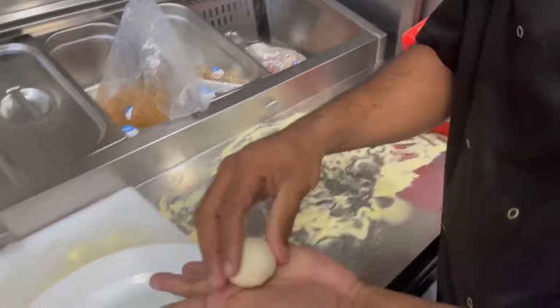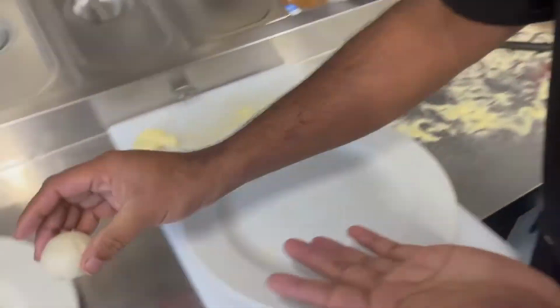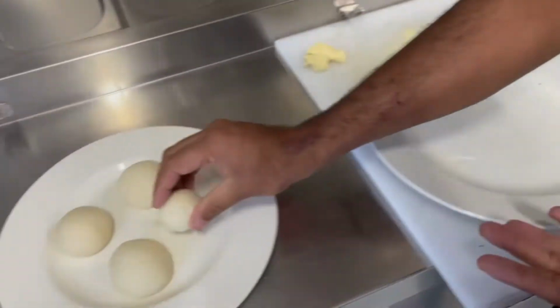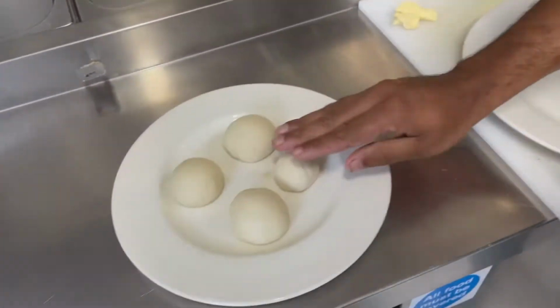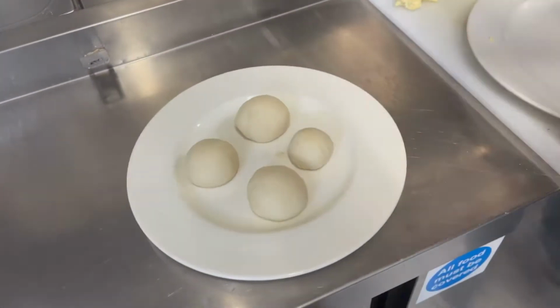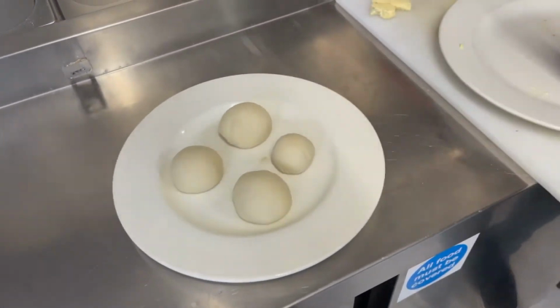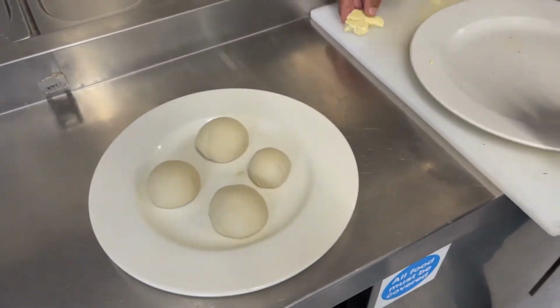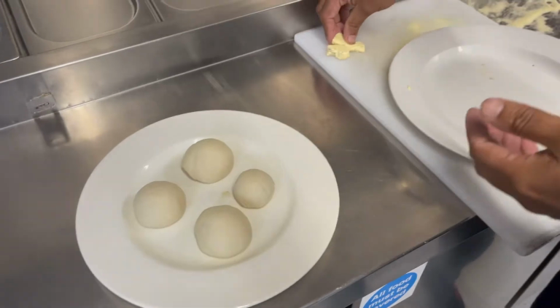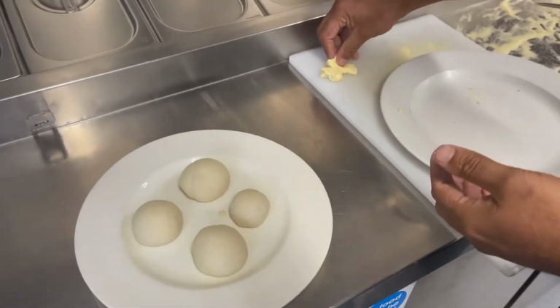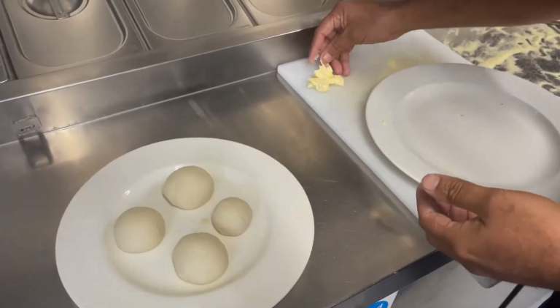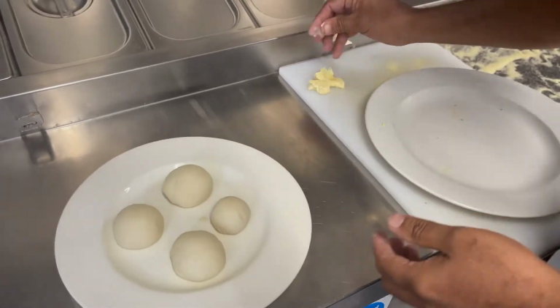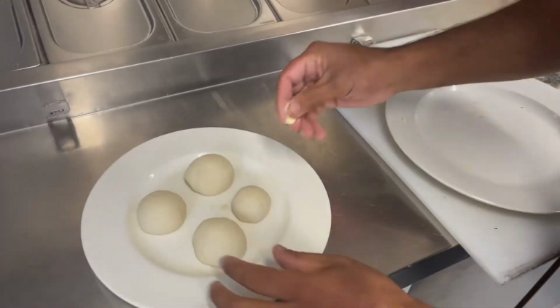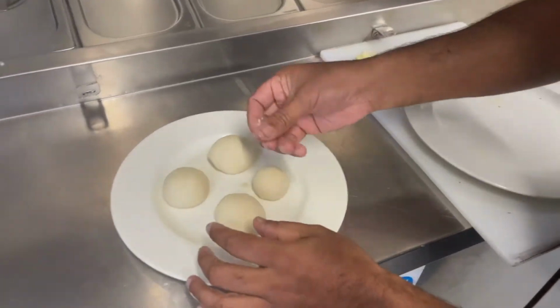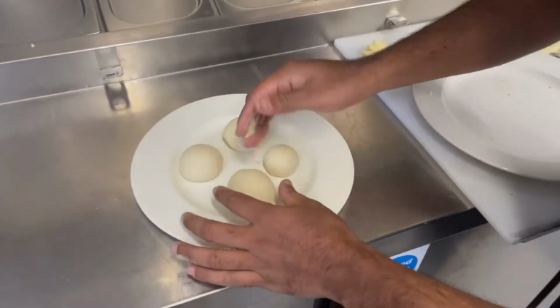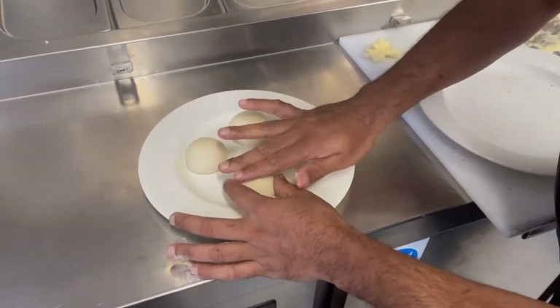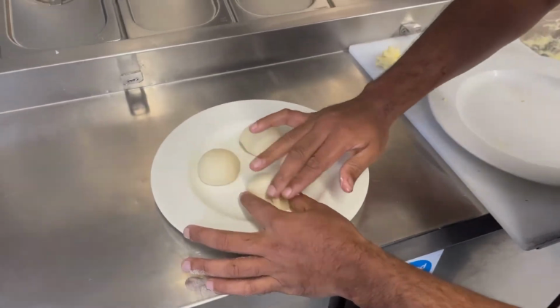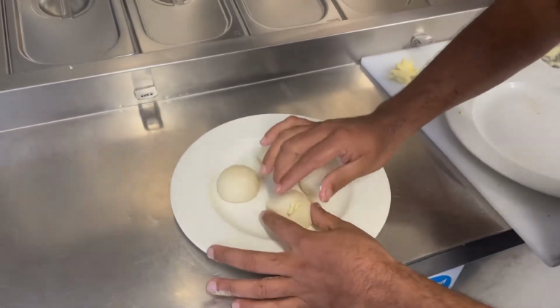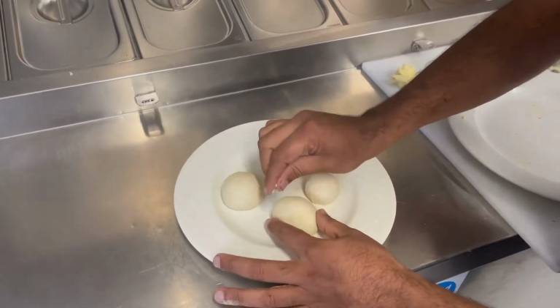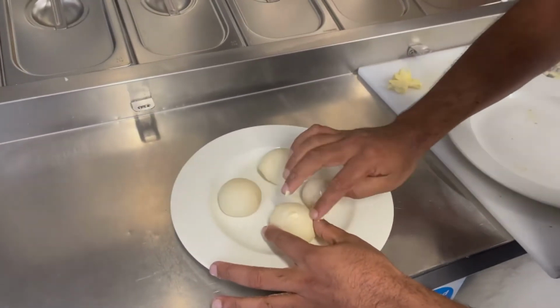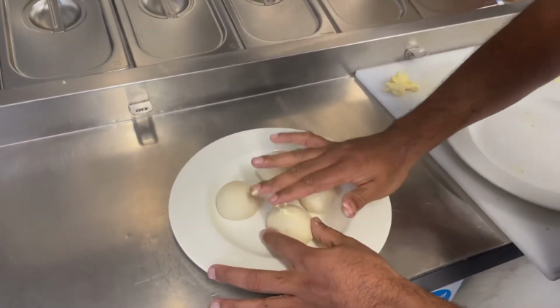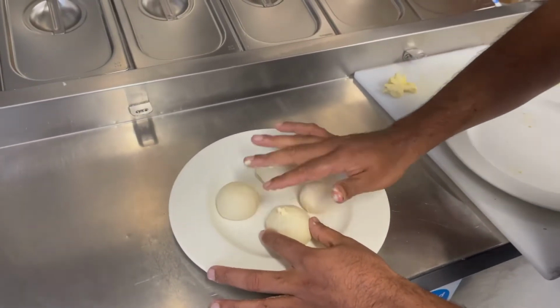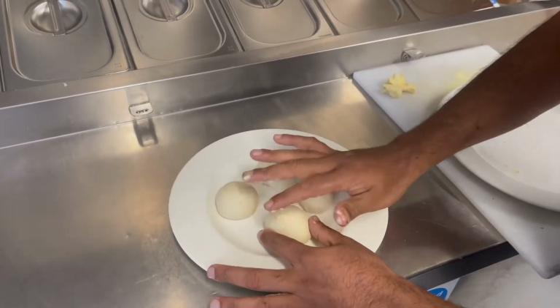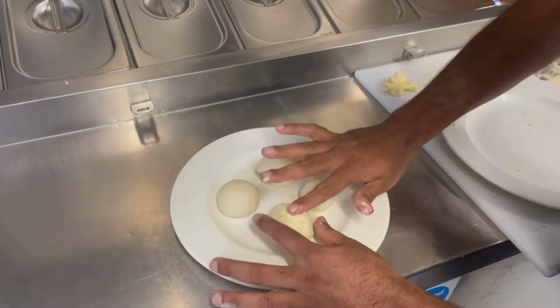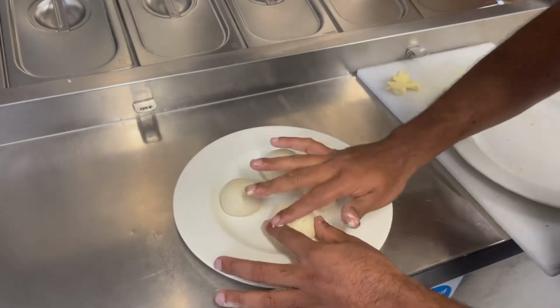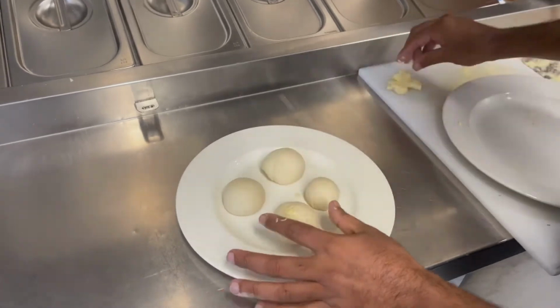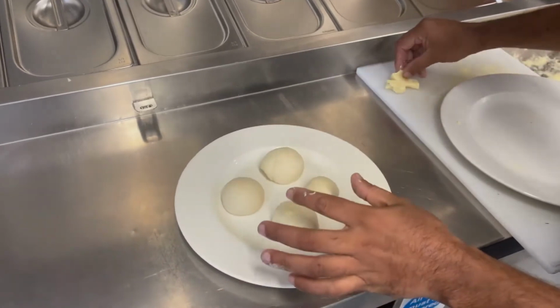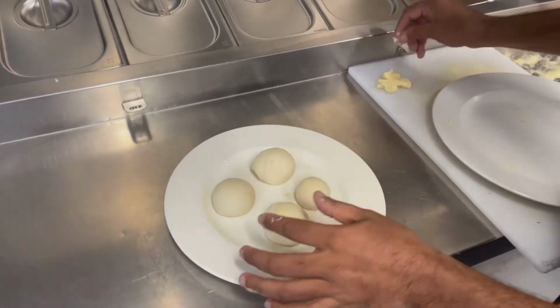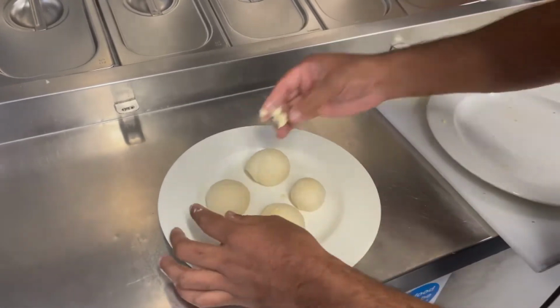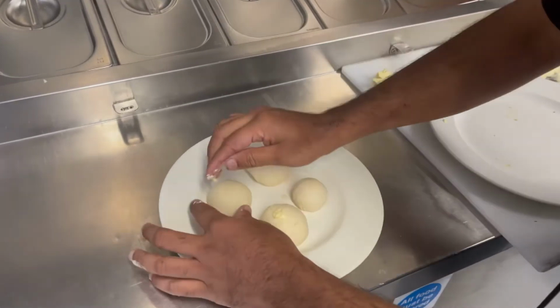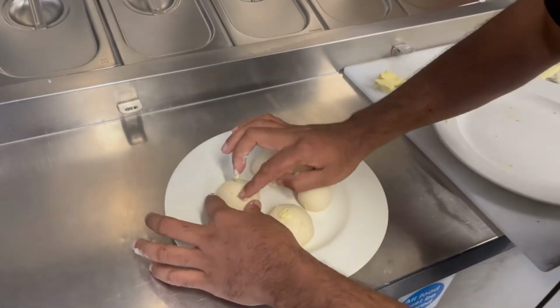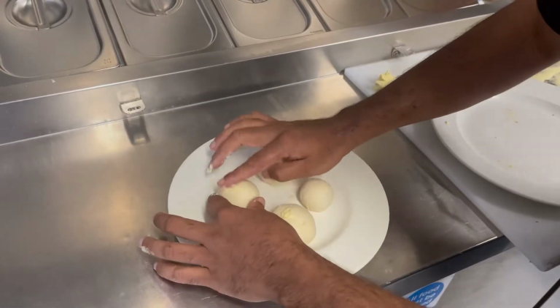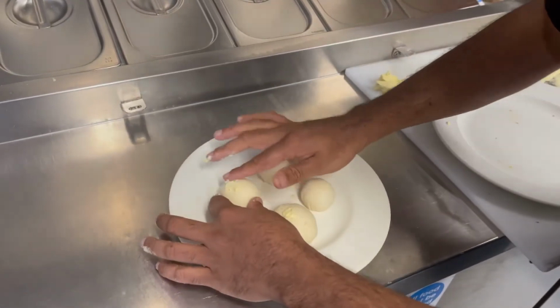Put it here. But on top of this, to make it a brown color.